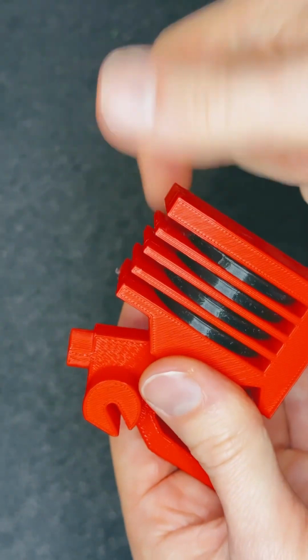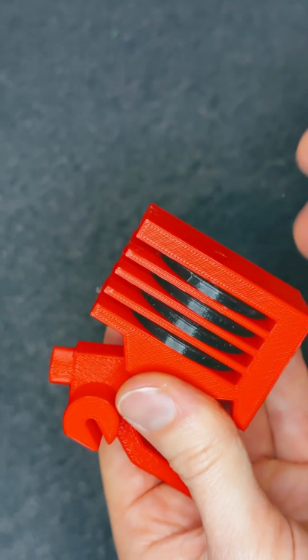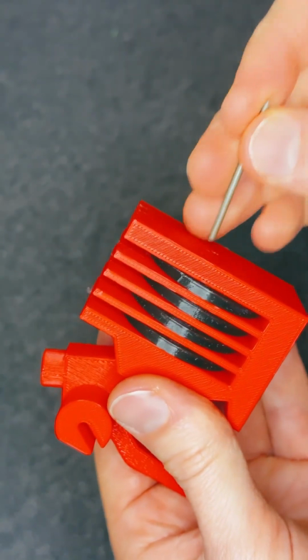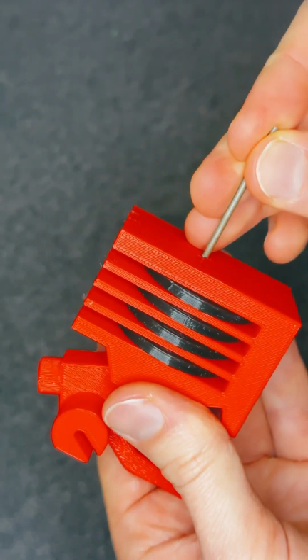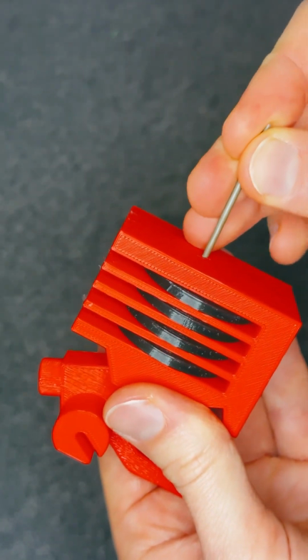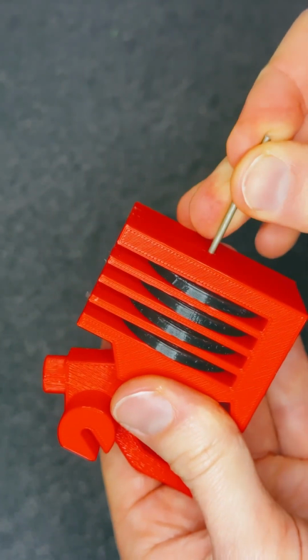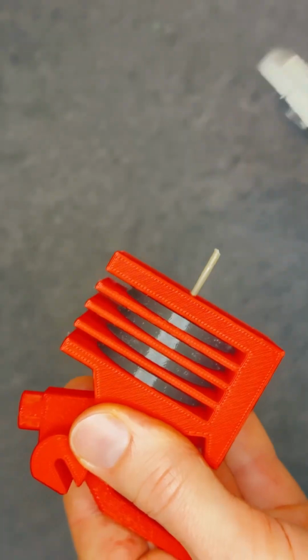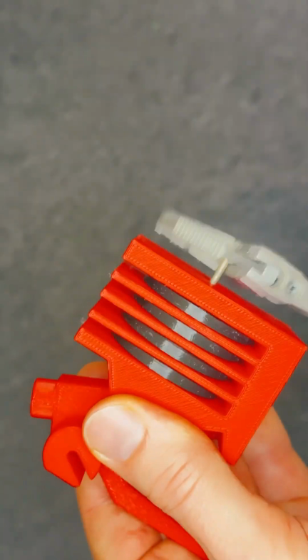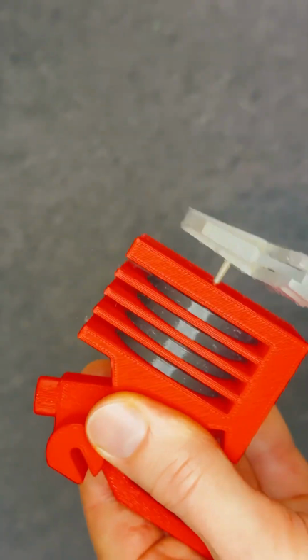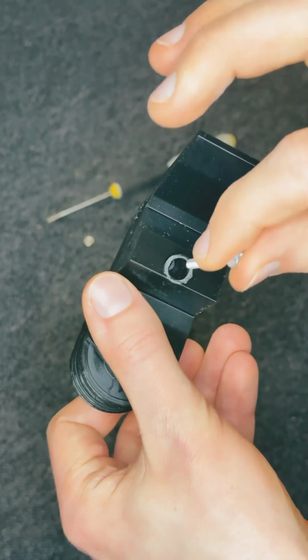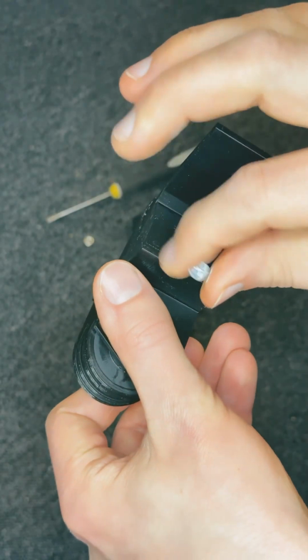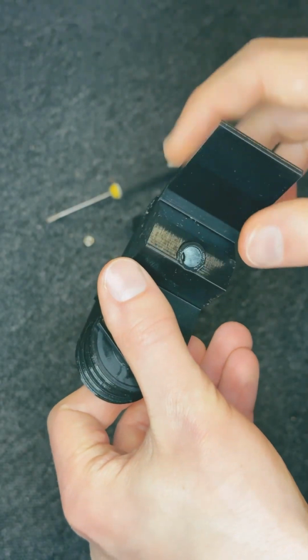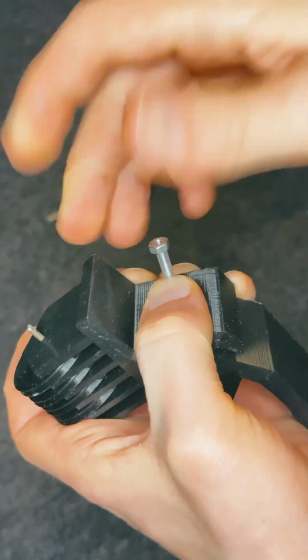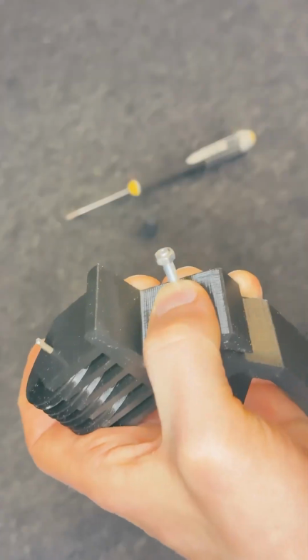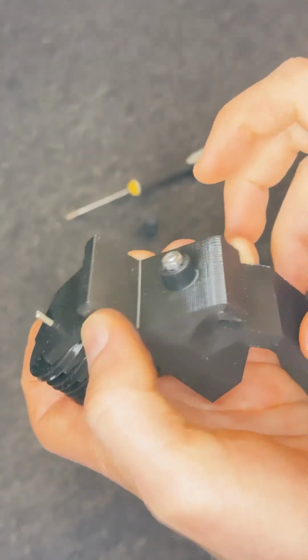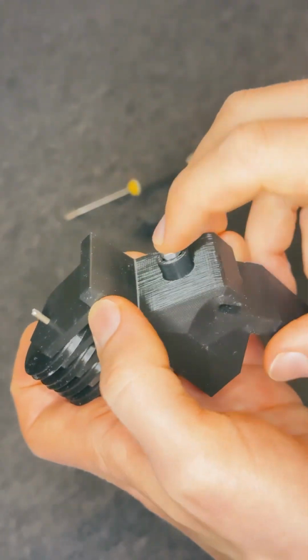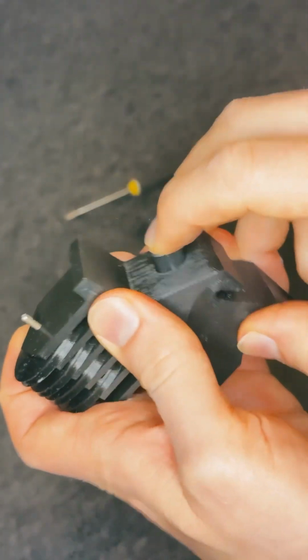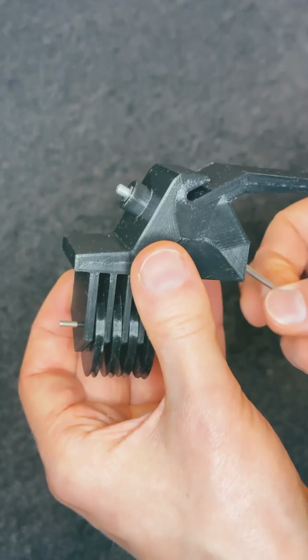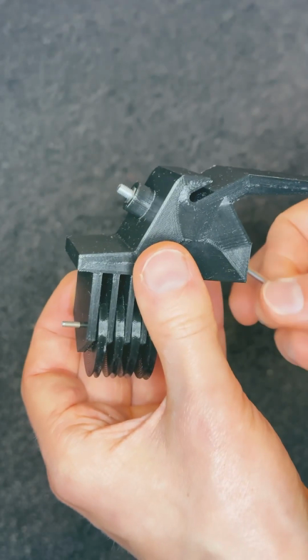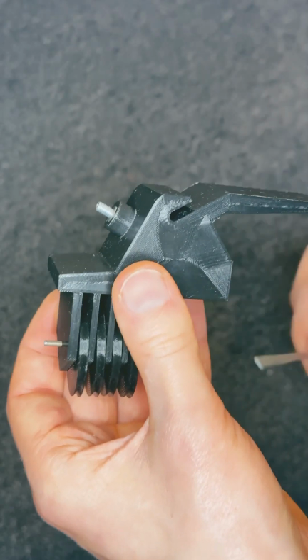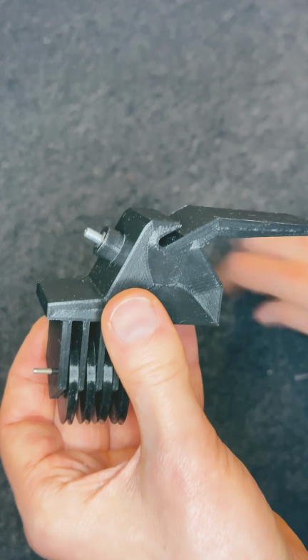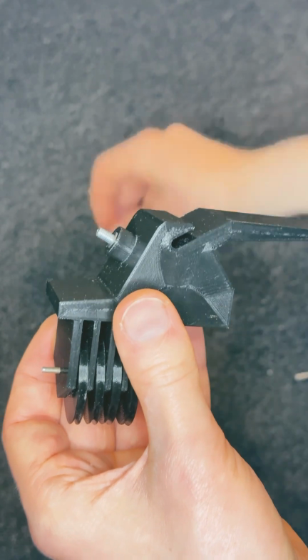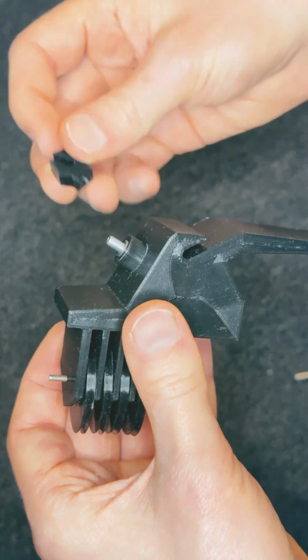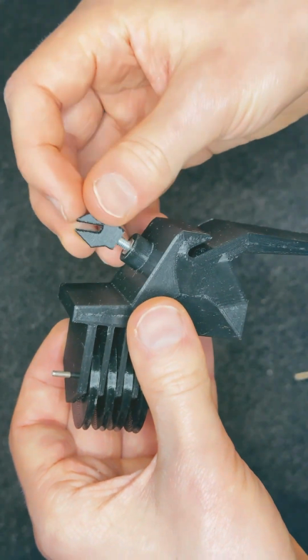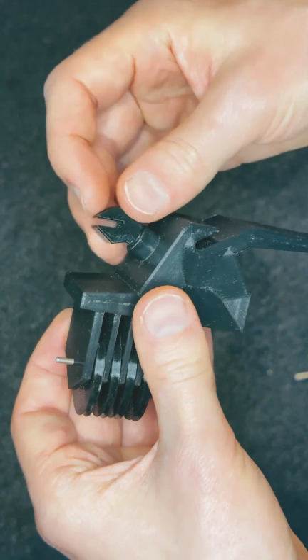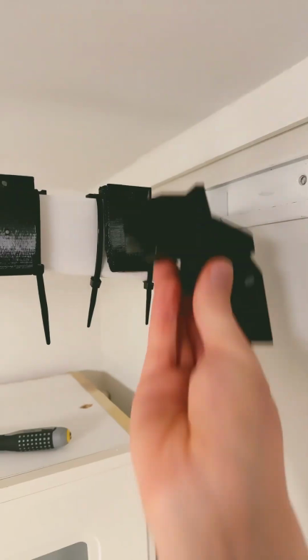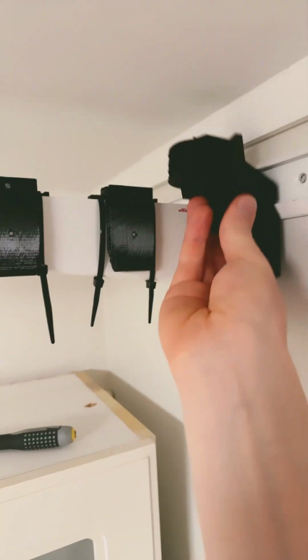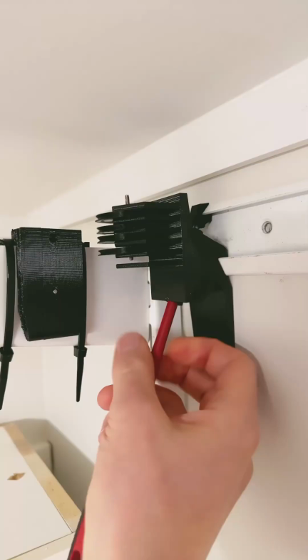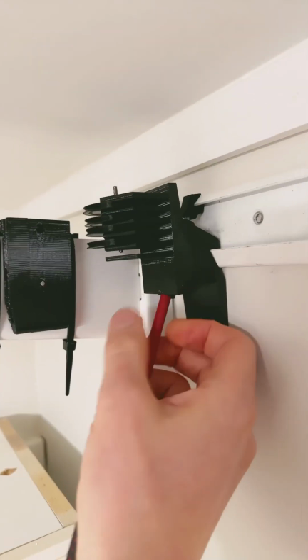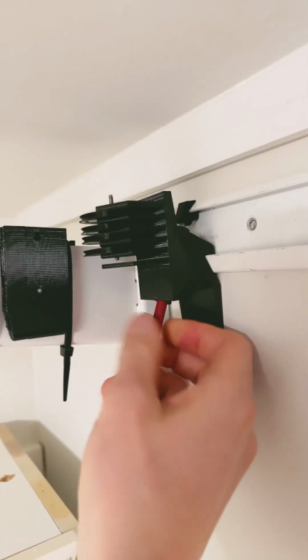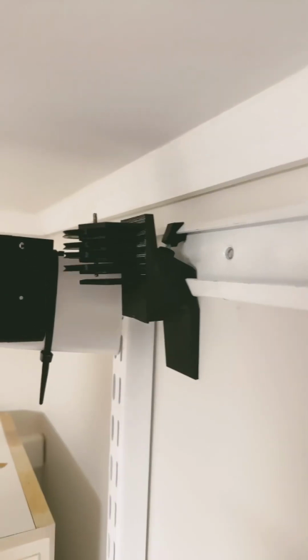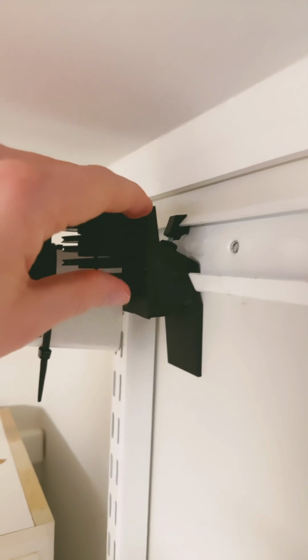Larger pulley blocks with four wheels each are used for routing the rope to the left and right side. The pulley blocks fit a standard wall hanging system. Inside they have a clever fastening mechanism which makes it easy to attach and tighten — it snaps in place and fits really well.